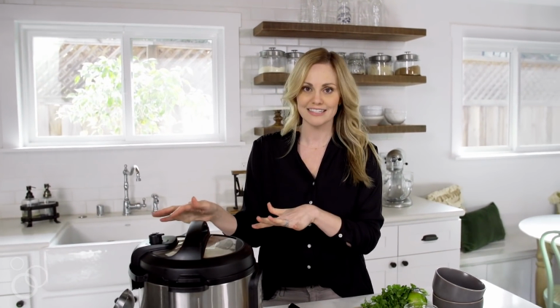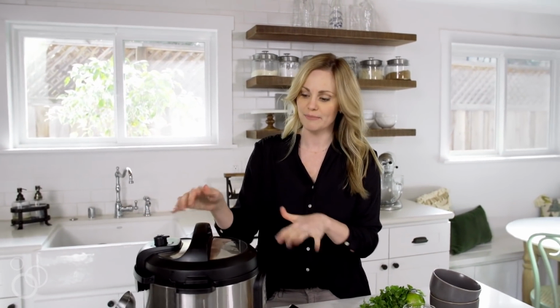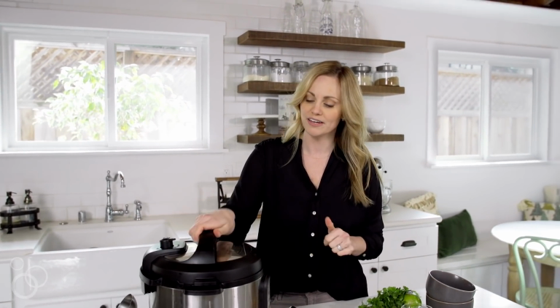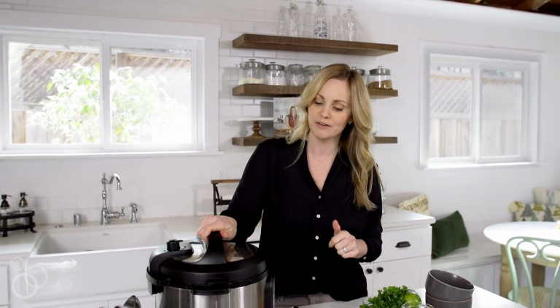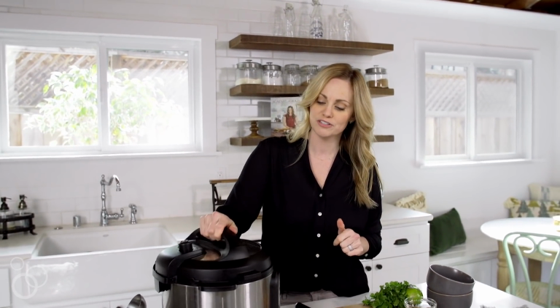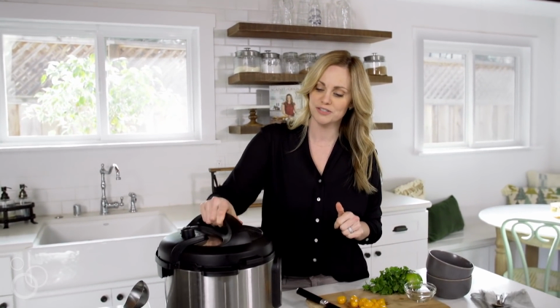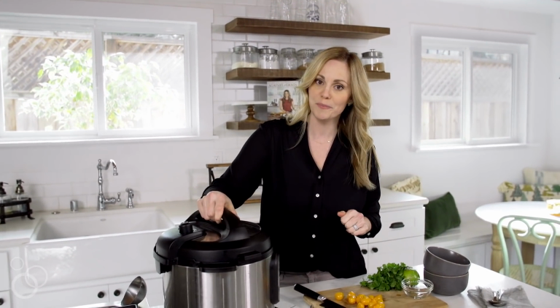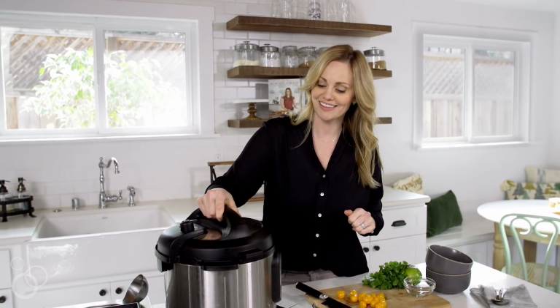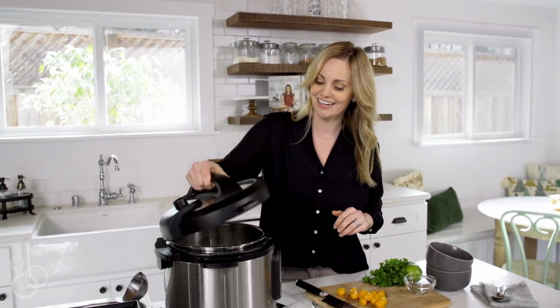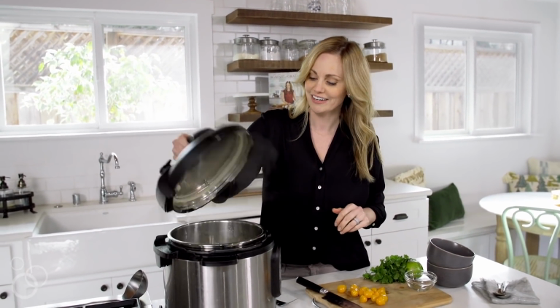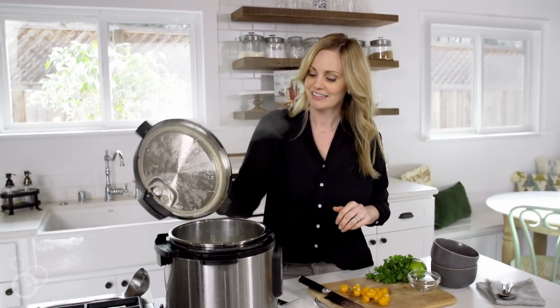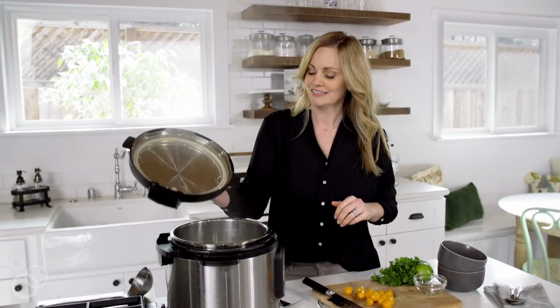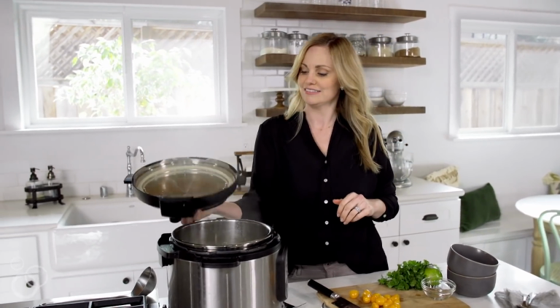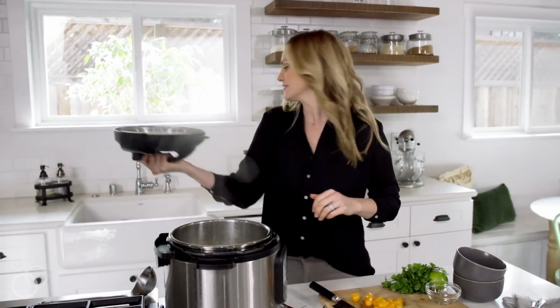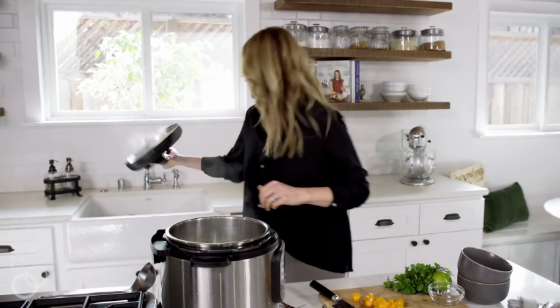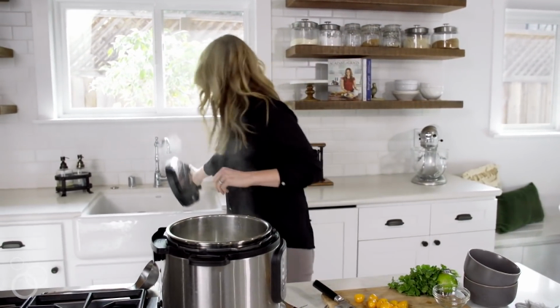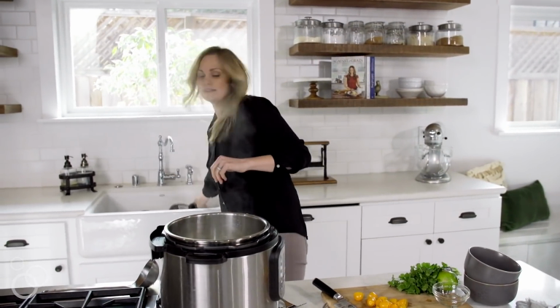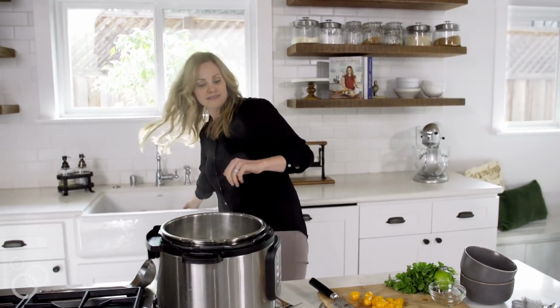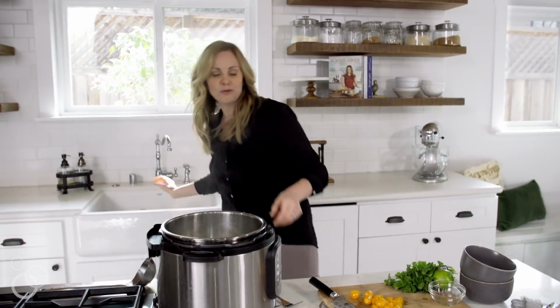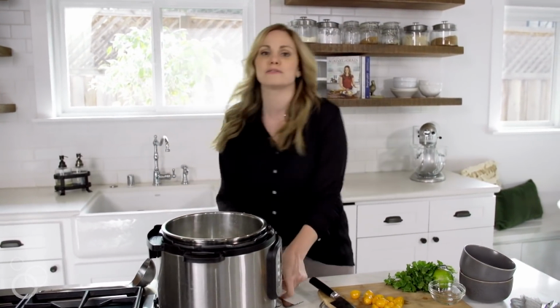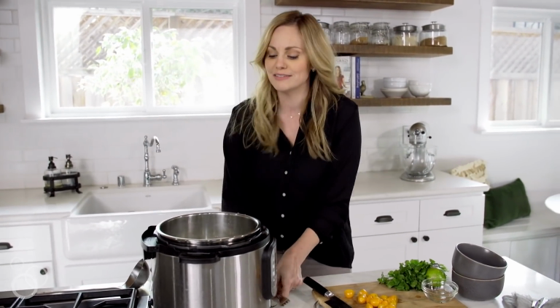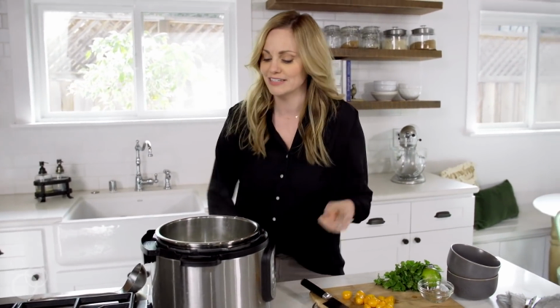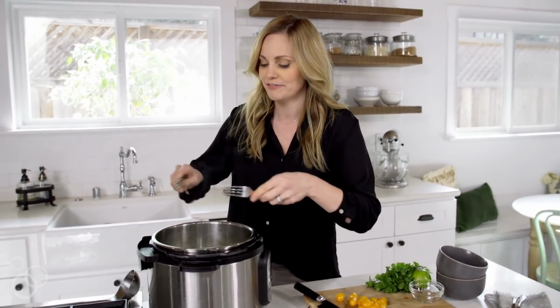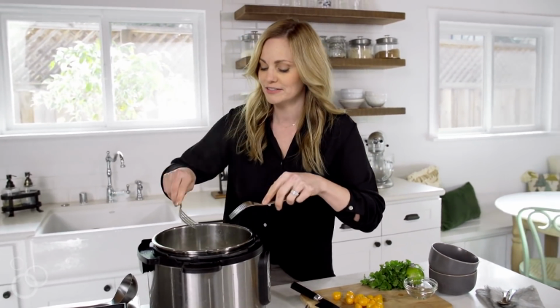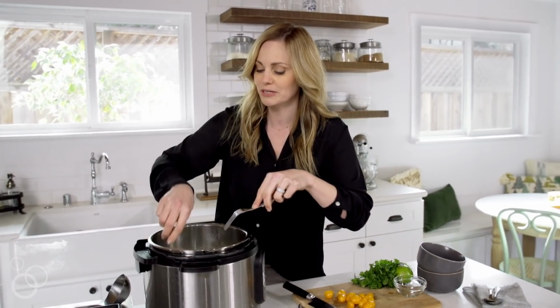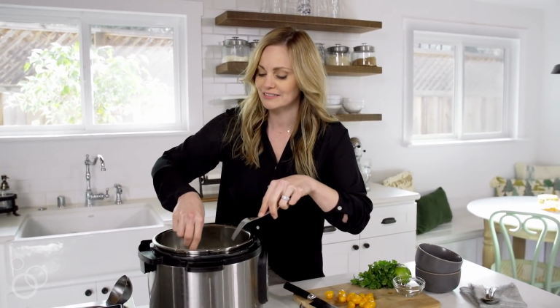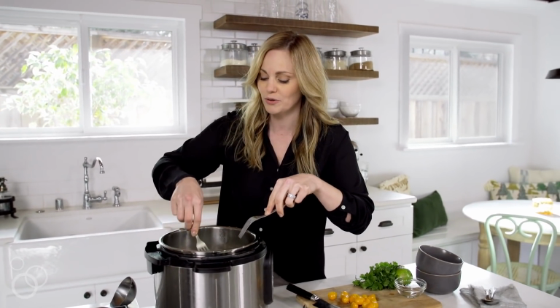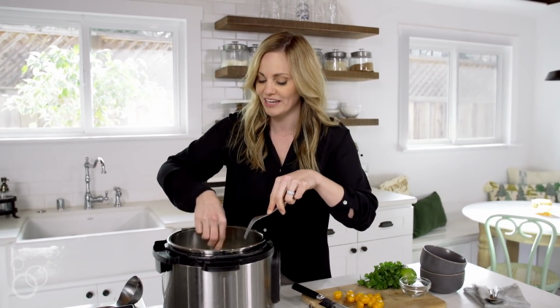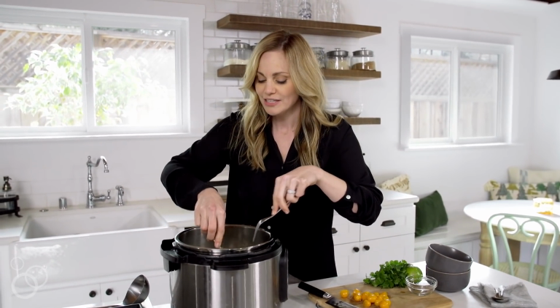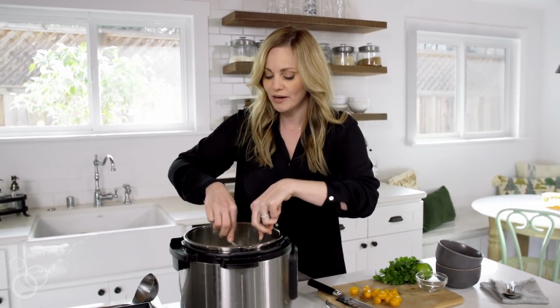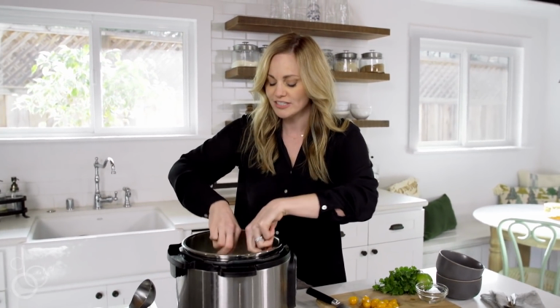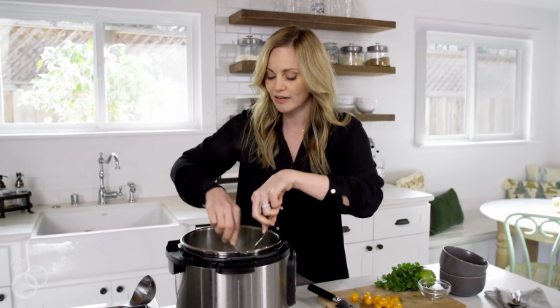My timer went off and I let the steam out — now we're just going to open the lid. The whole house smells like Thai food, it's so yummy.